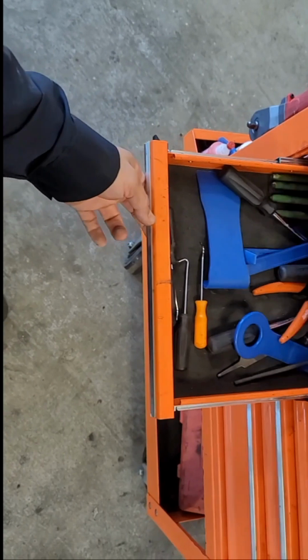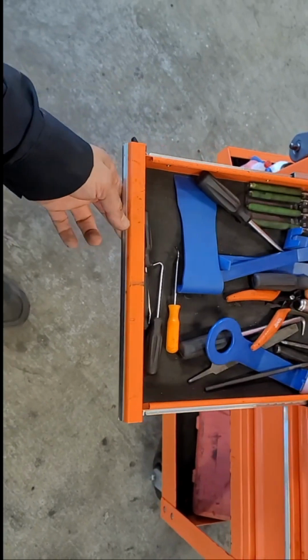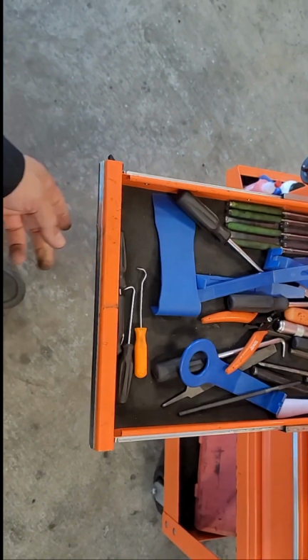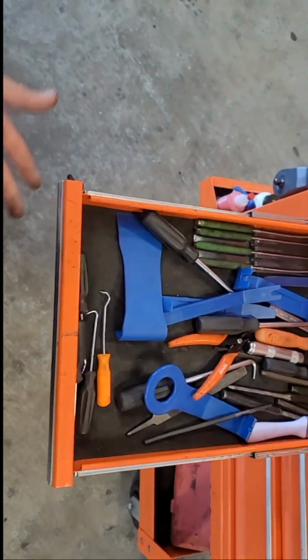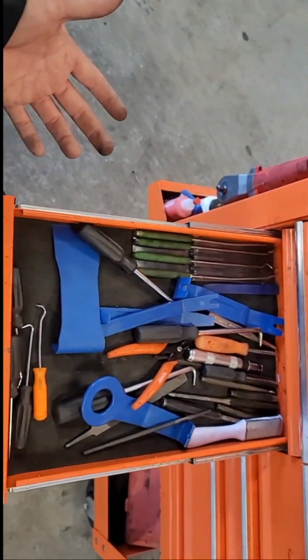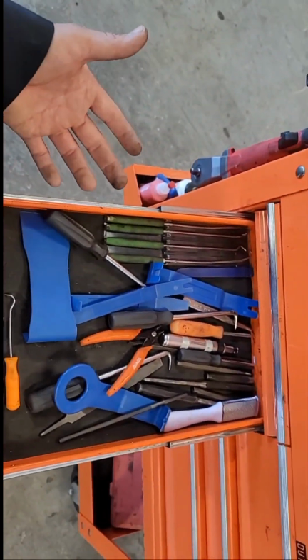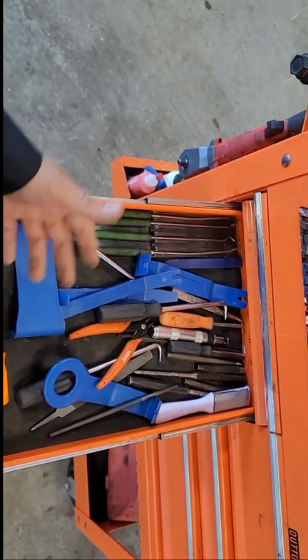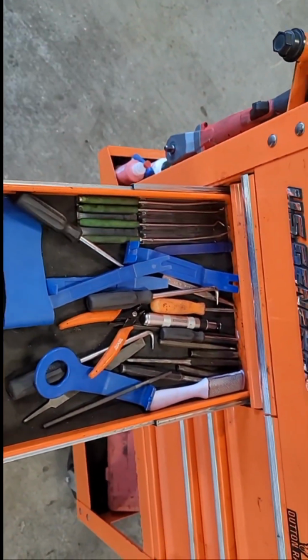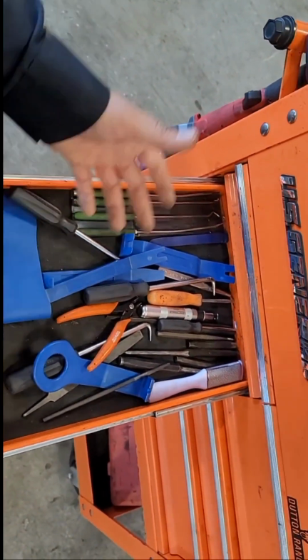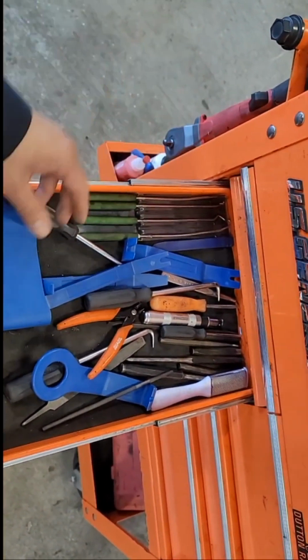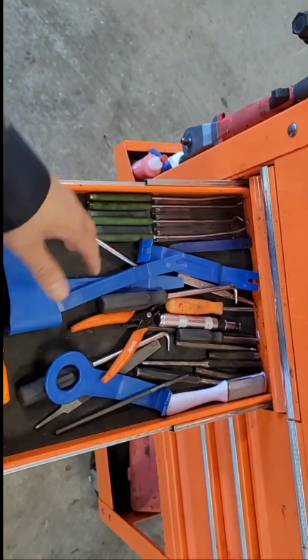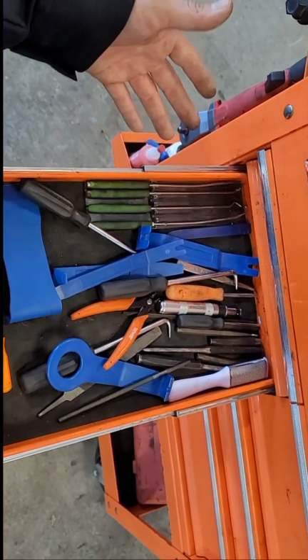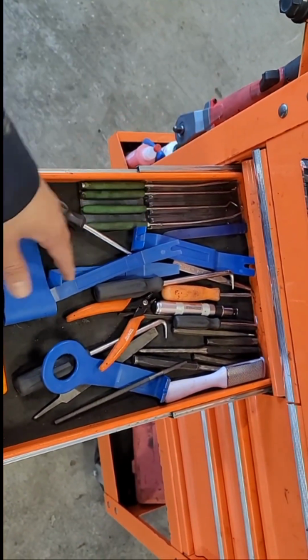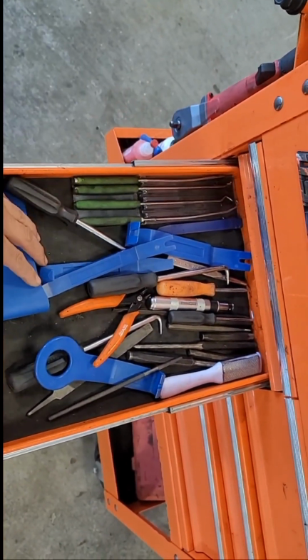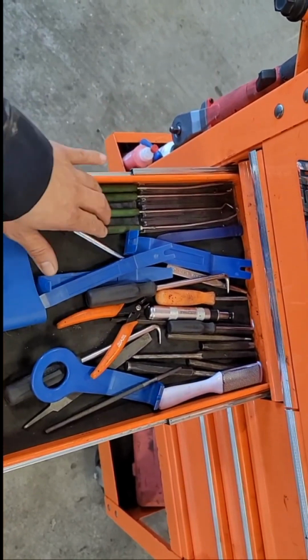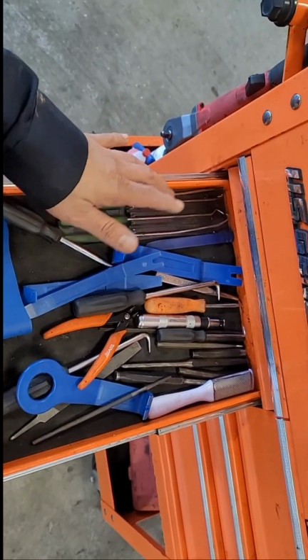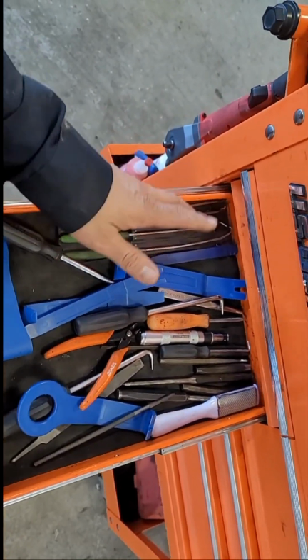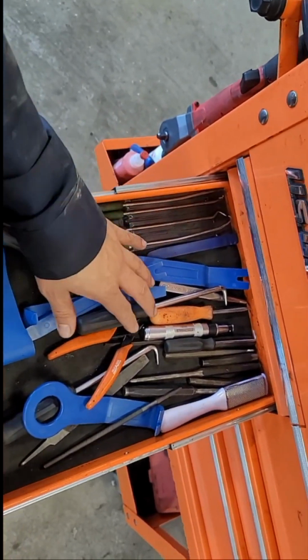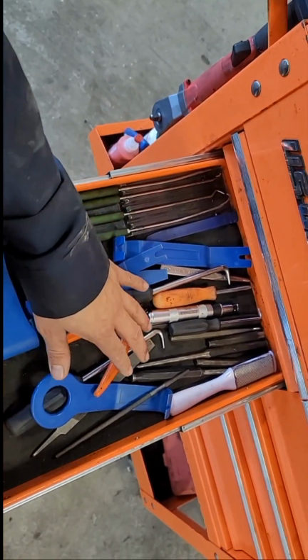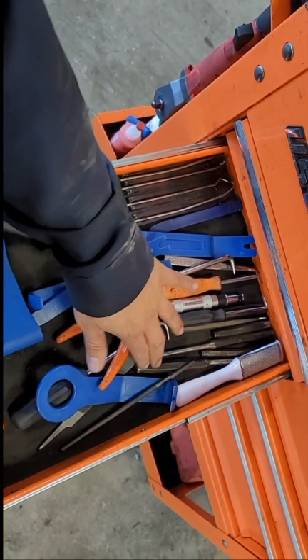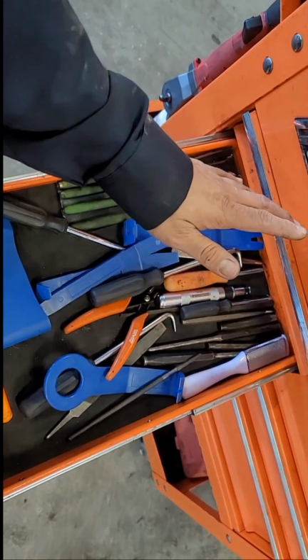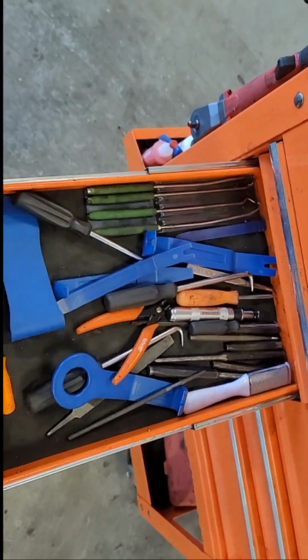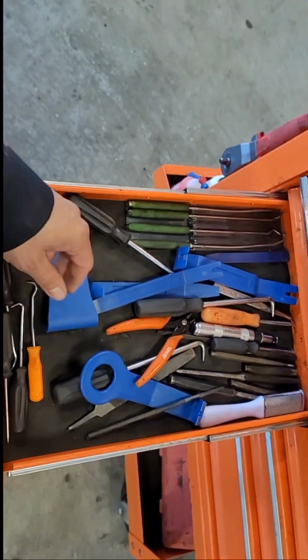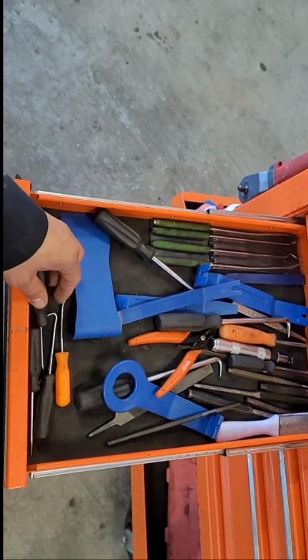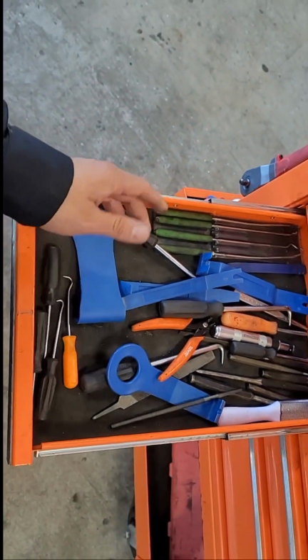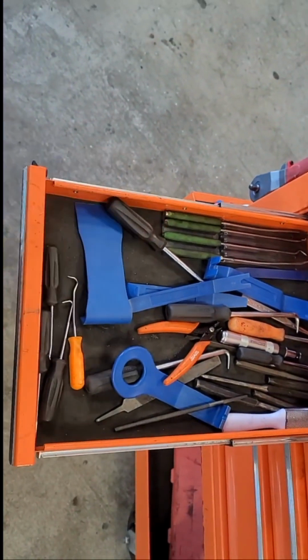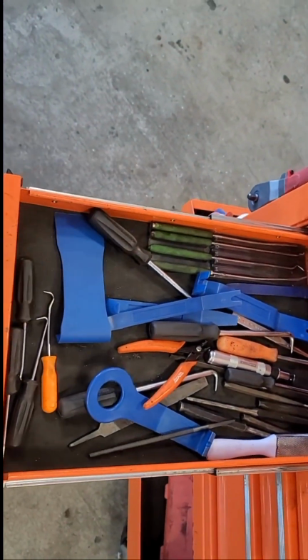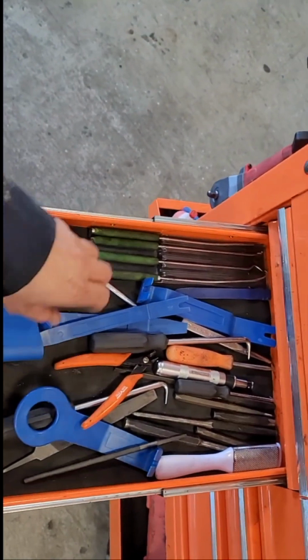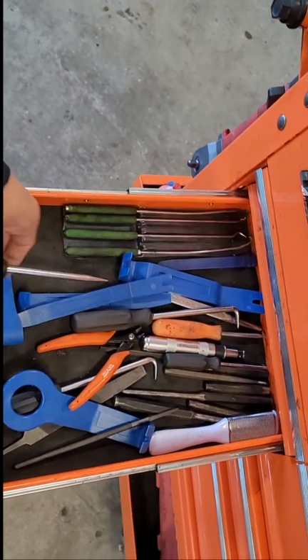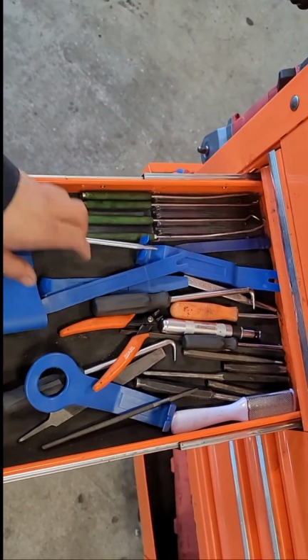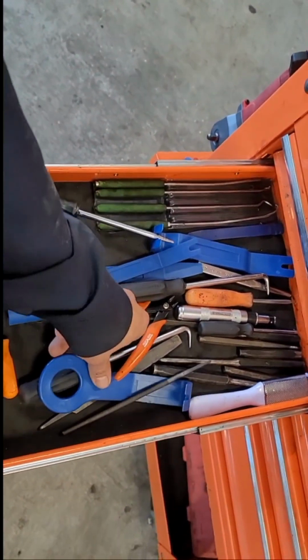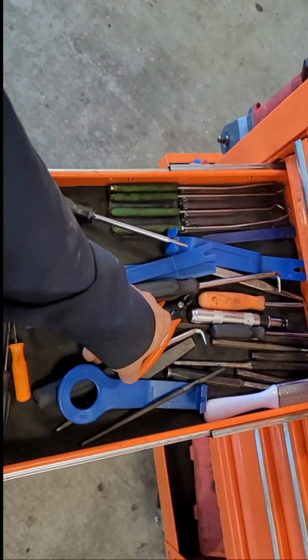This one is just kind of a random drawer. I got panel poppers, picks, punches, files, and my hose picks.